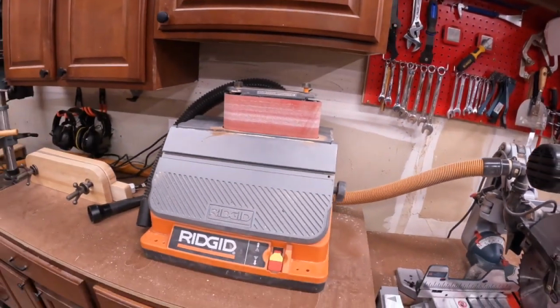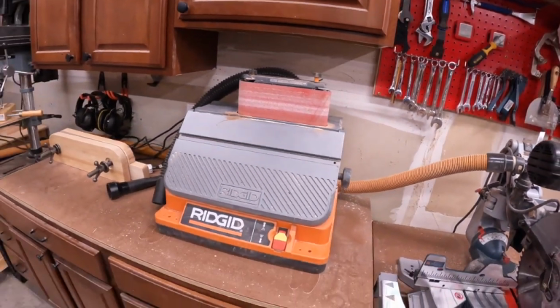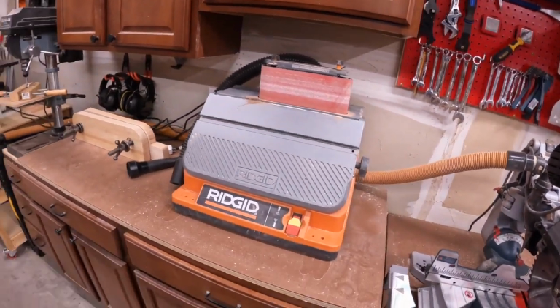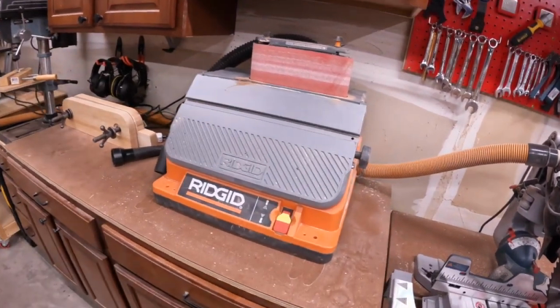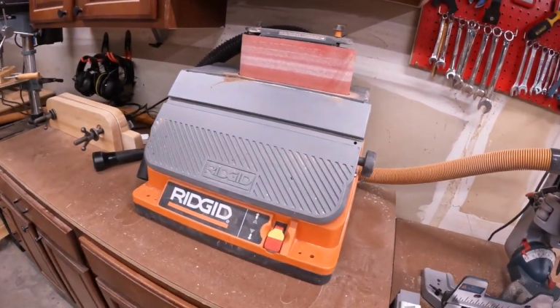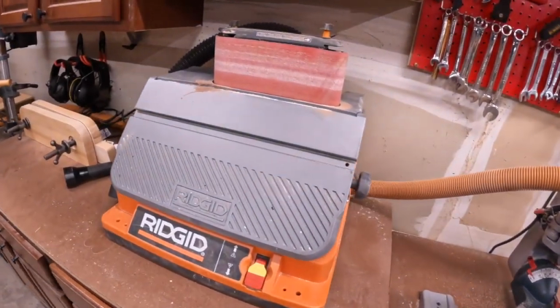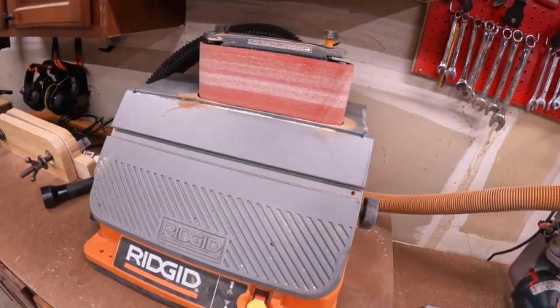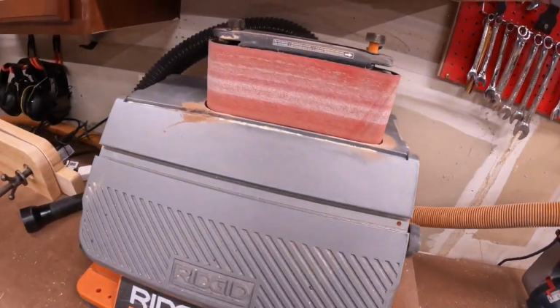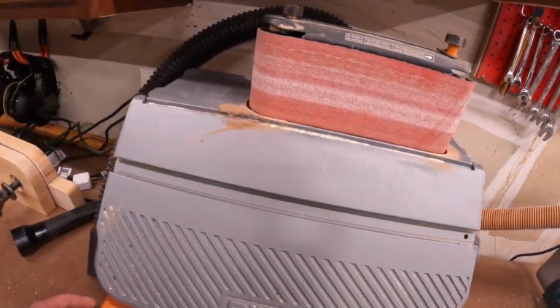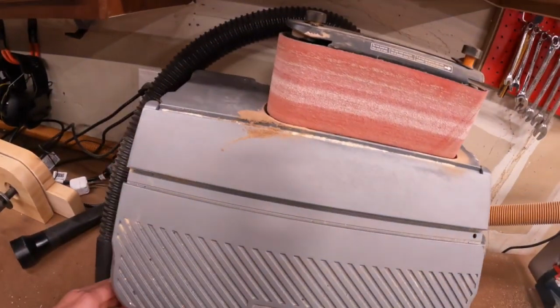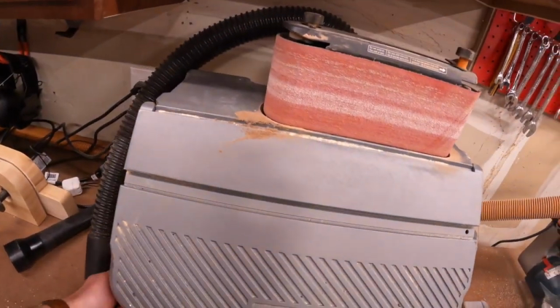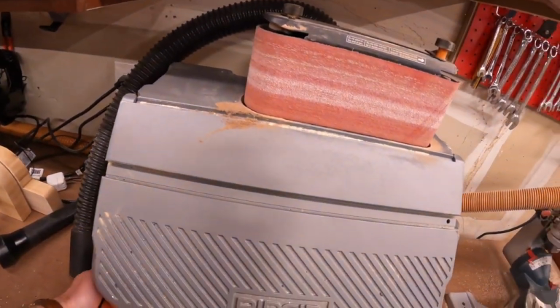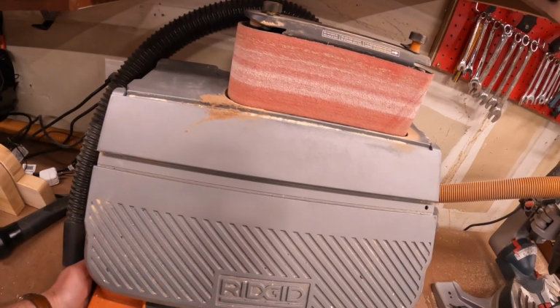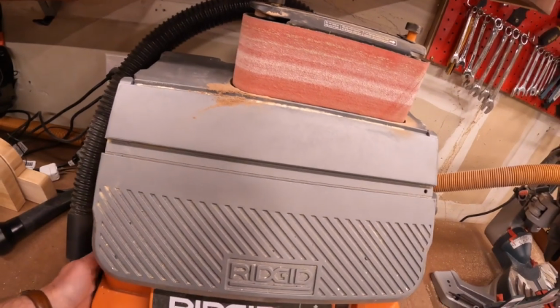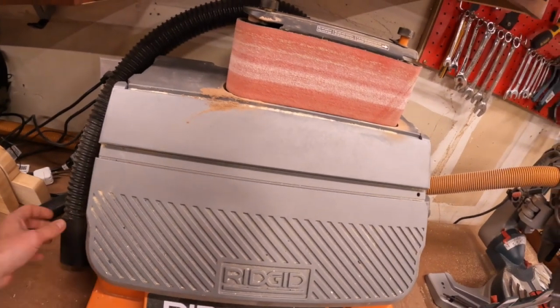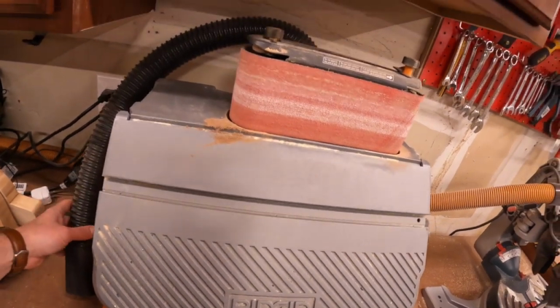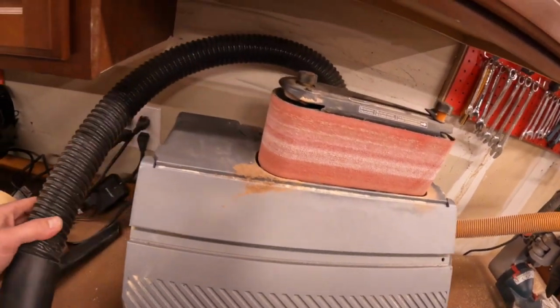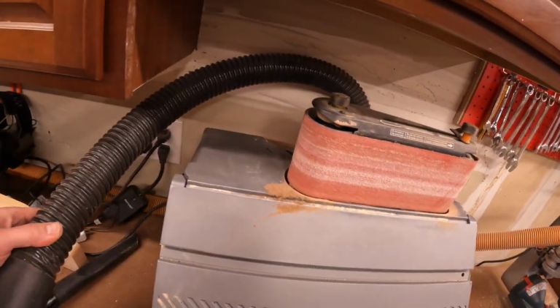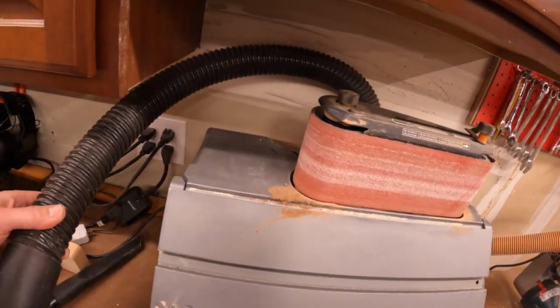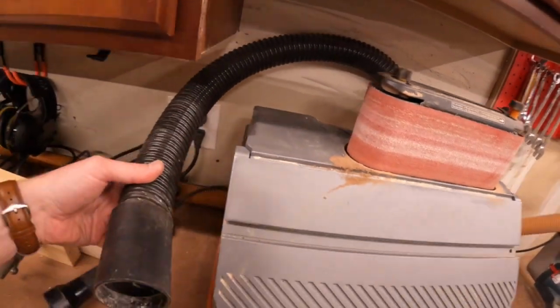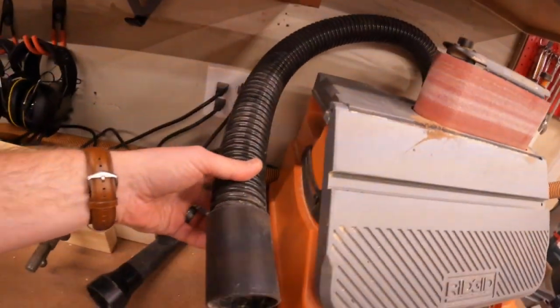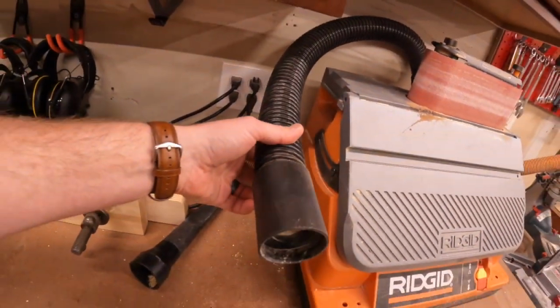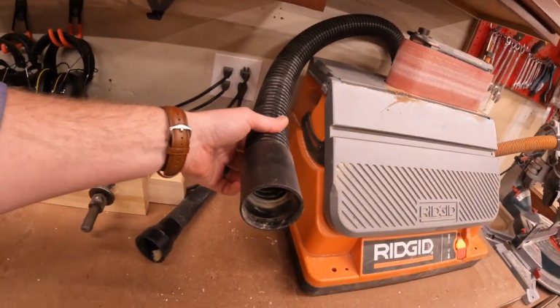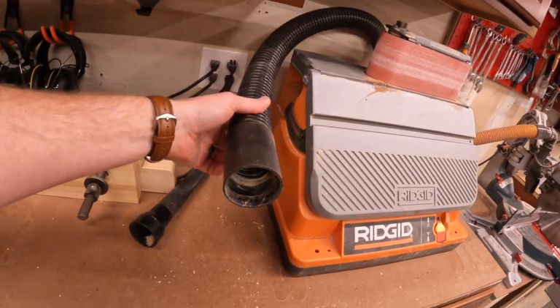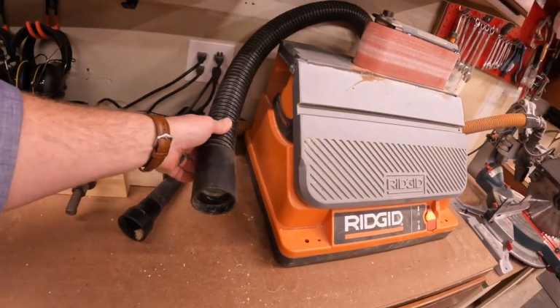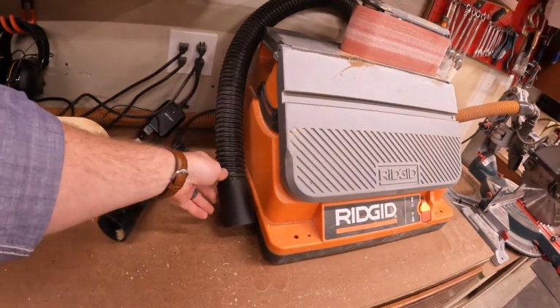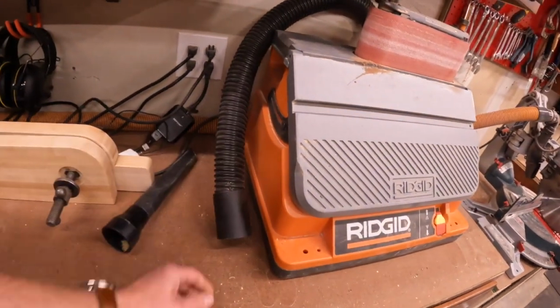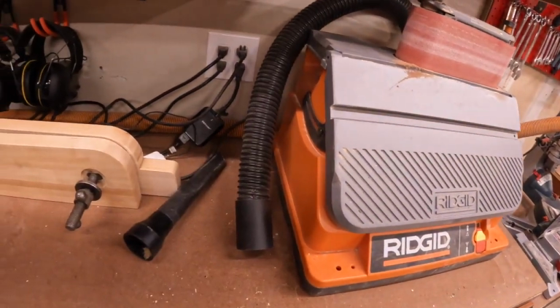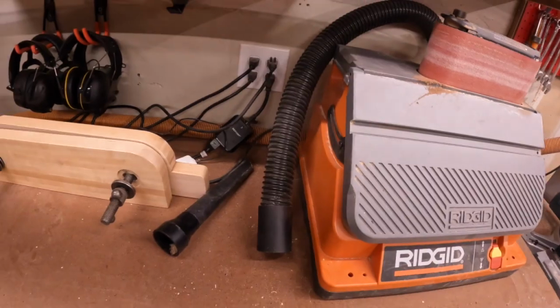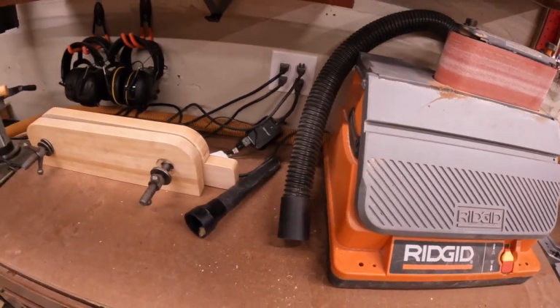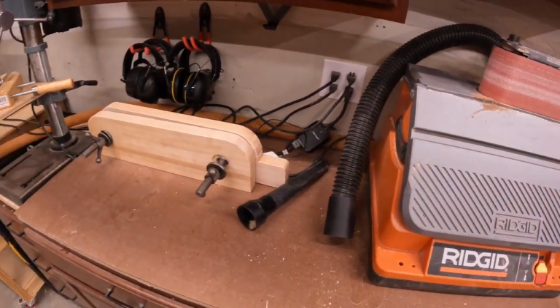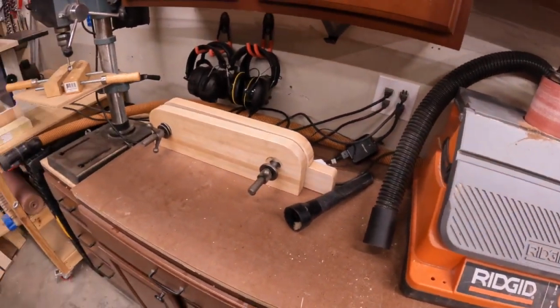This is my sander — you can pull it out to use it. I've got a hose that attaches to the back so it can connect up to my dust collection.